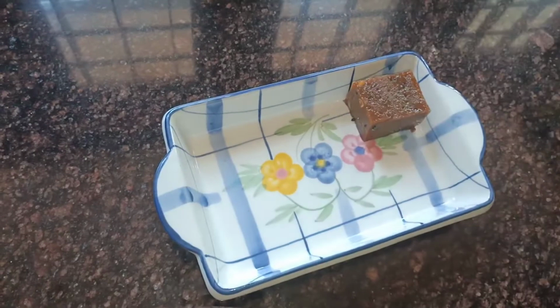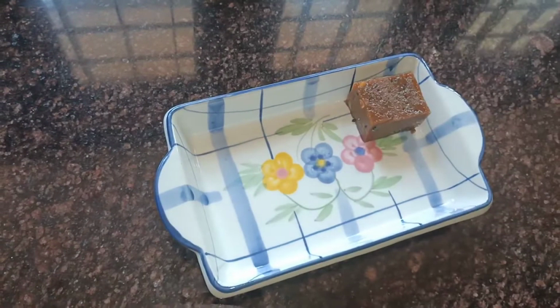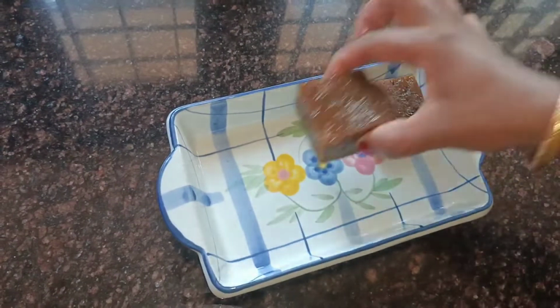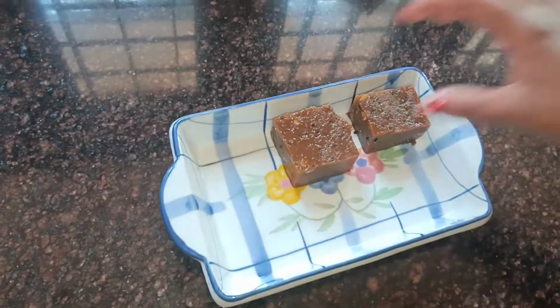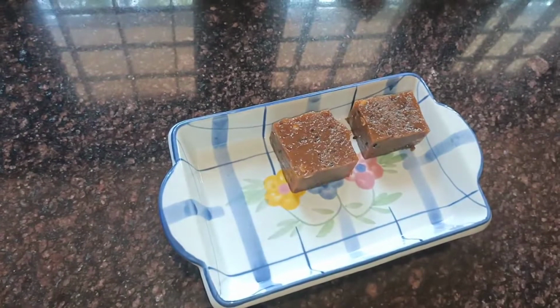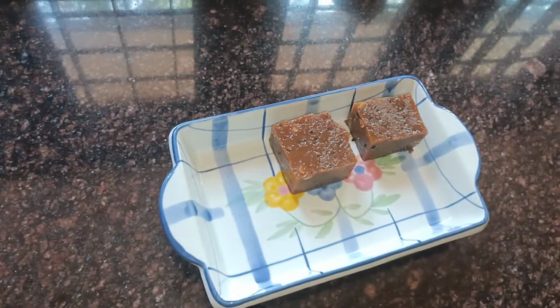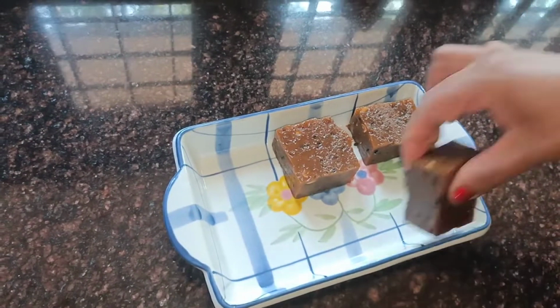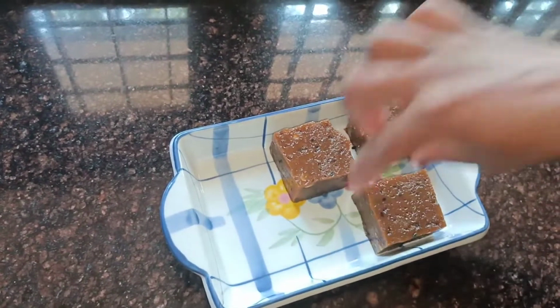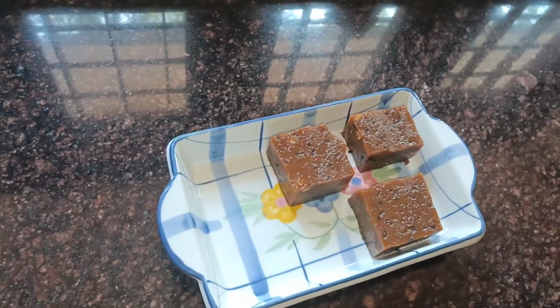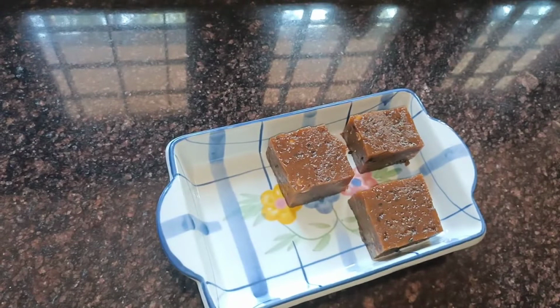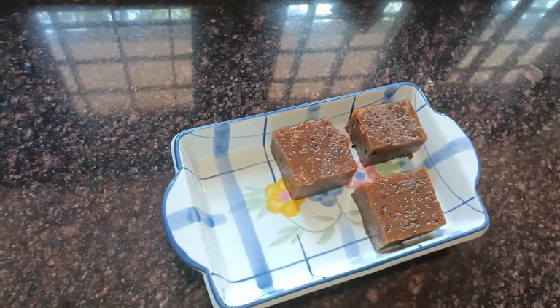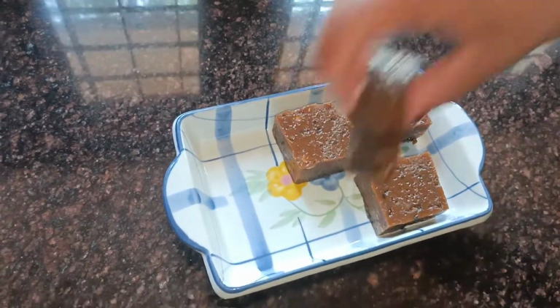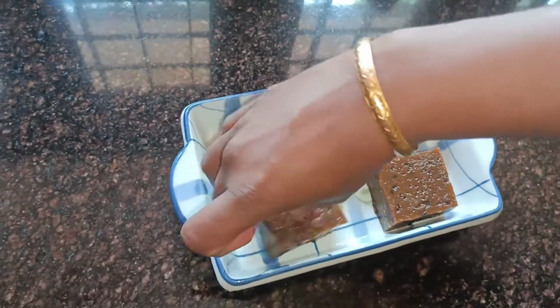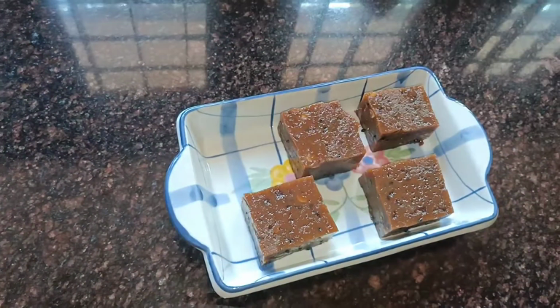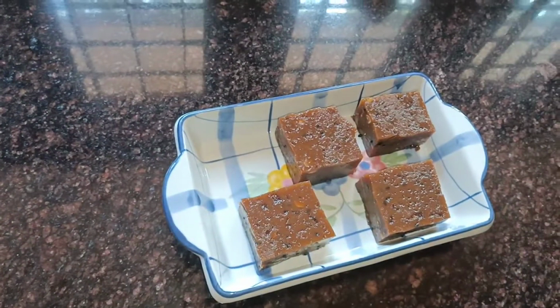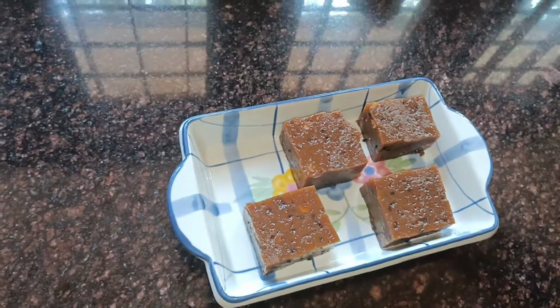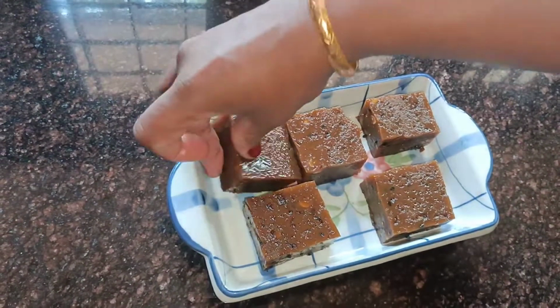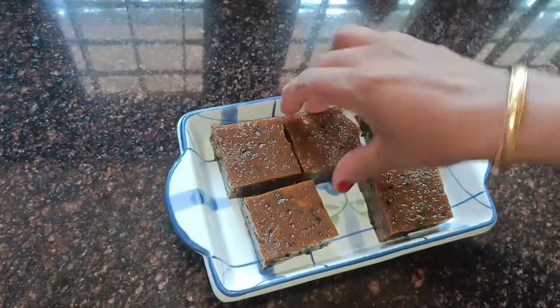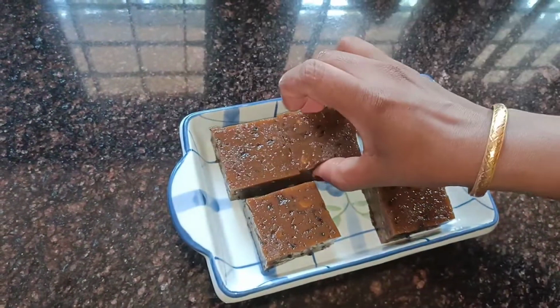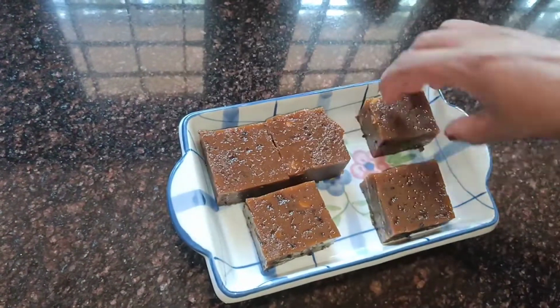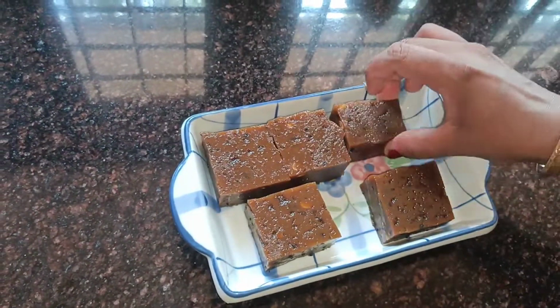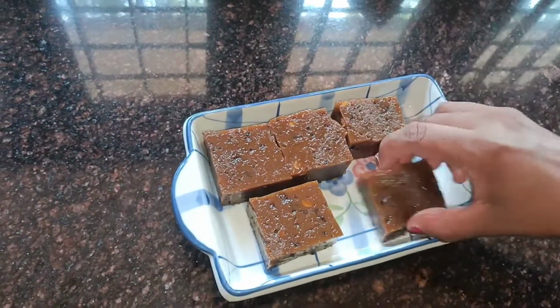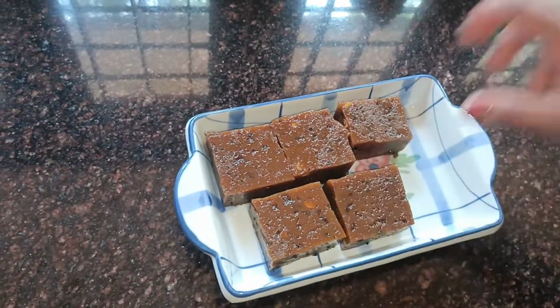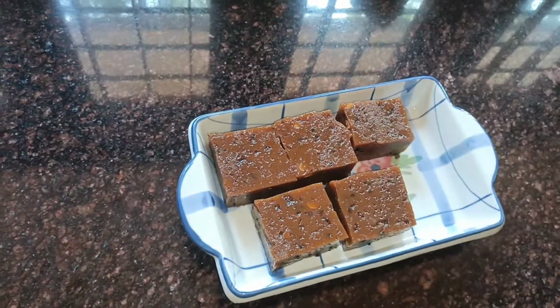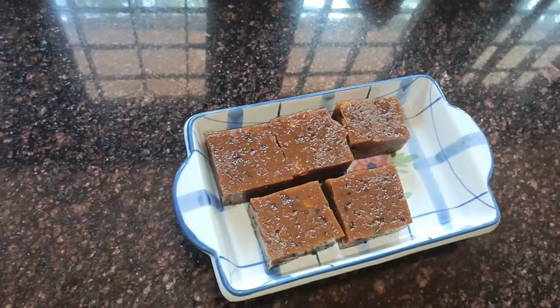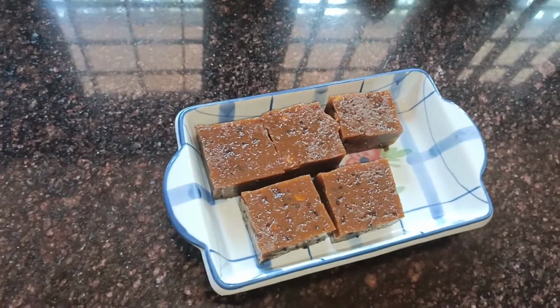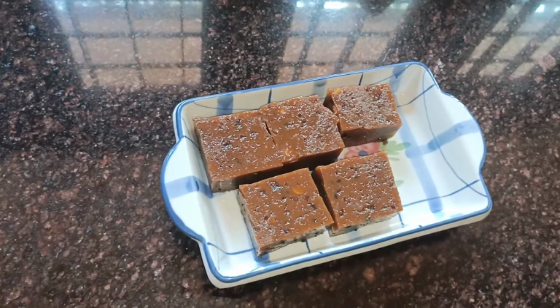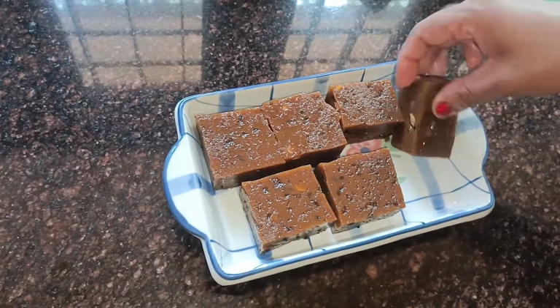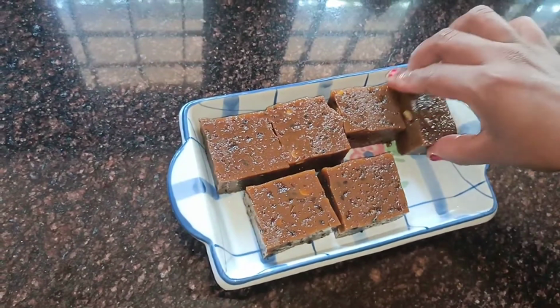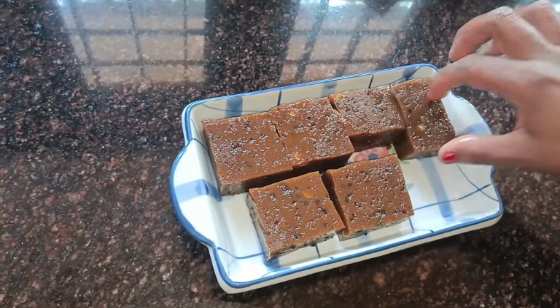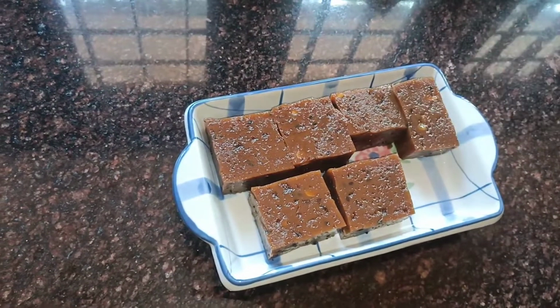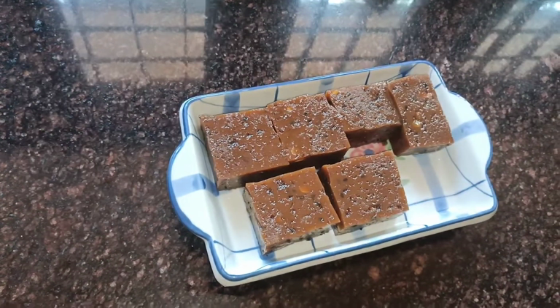Hi friends! Welcome back to DBS Kitchen. I'm going to give you a halva recipe.